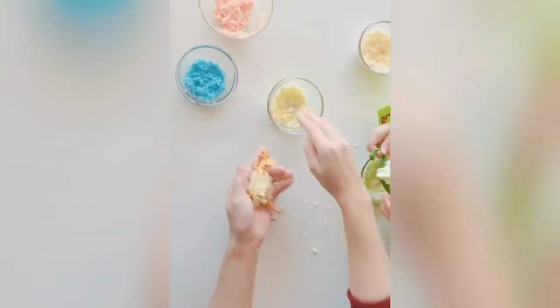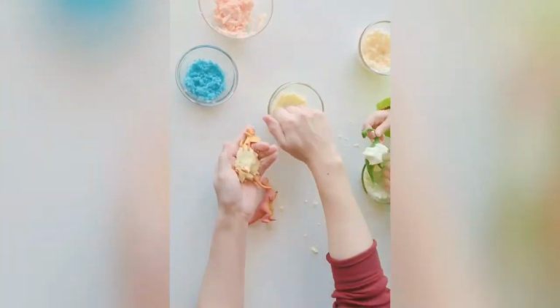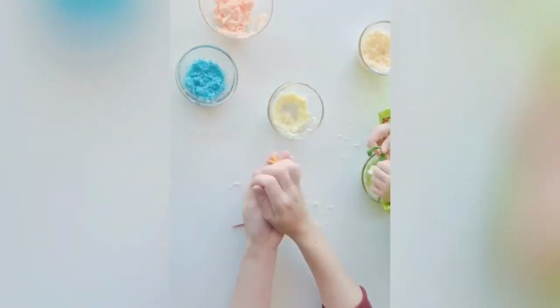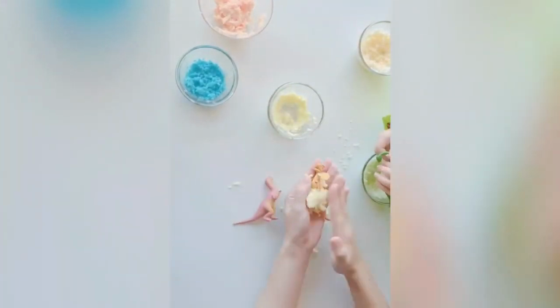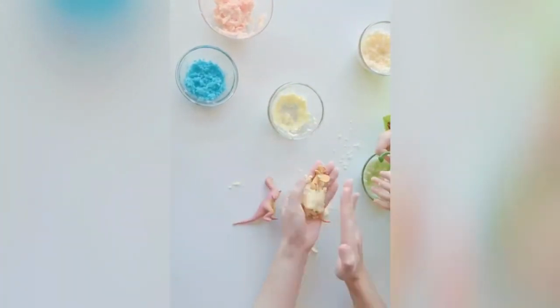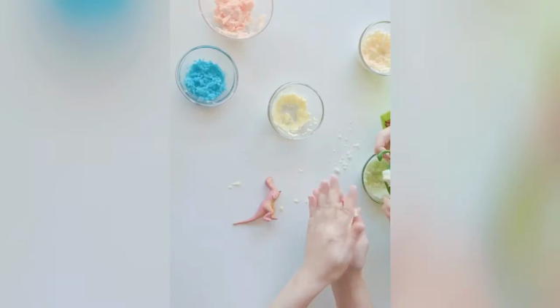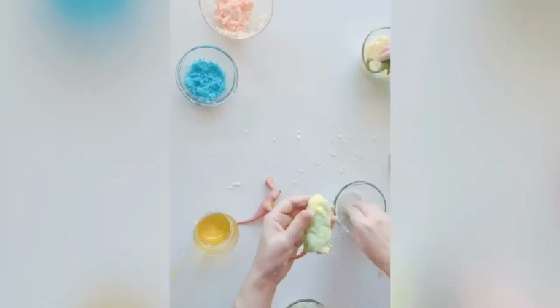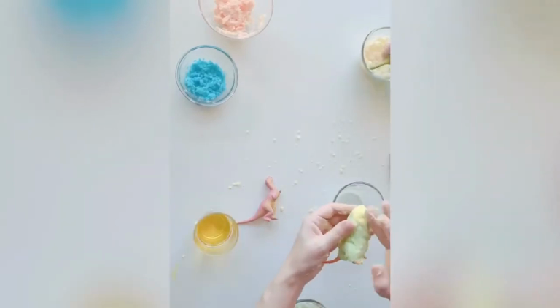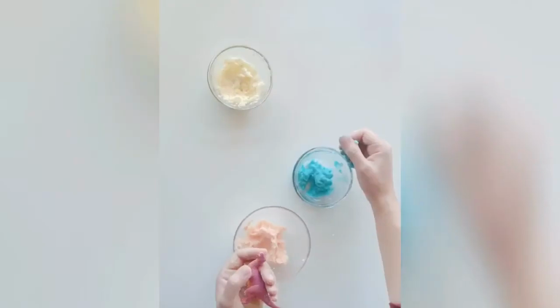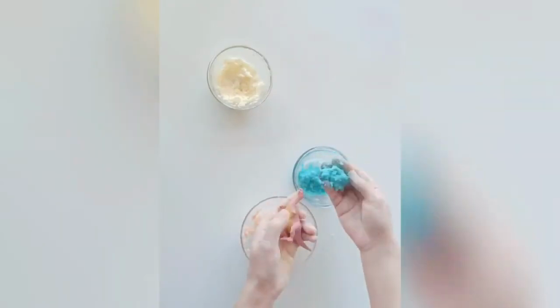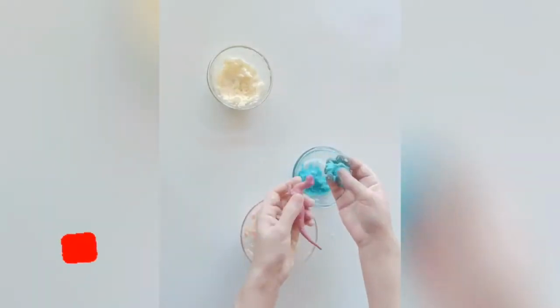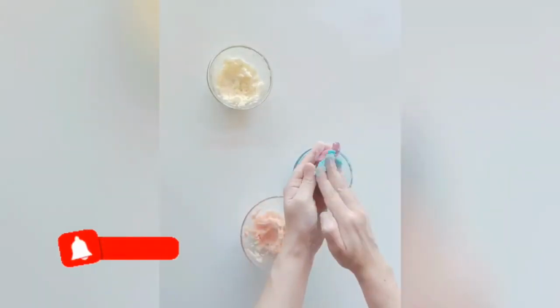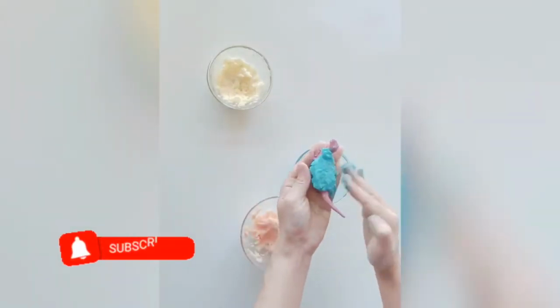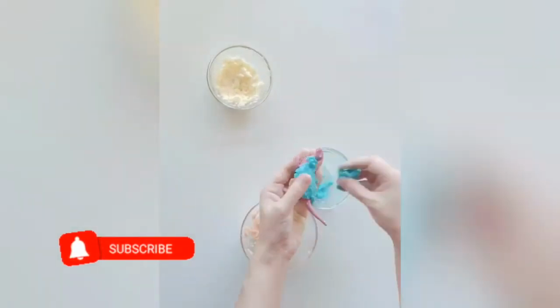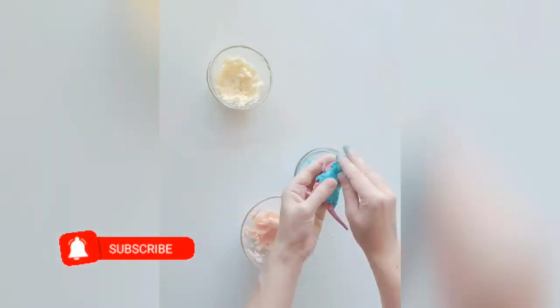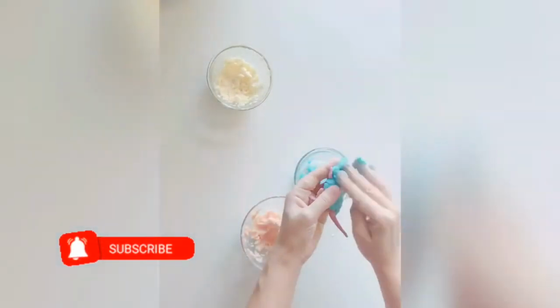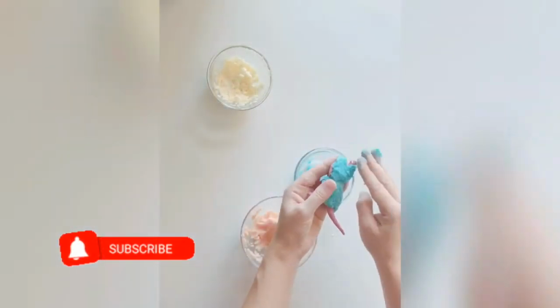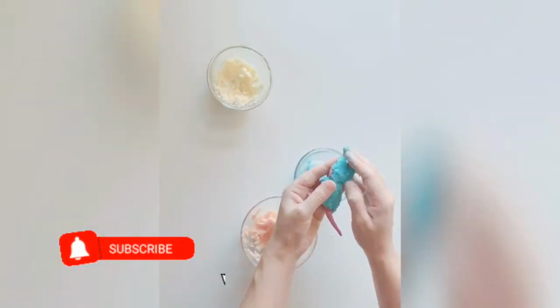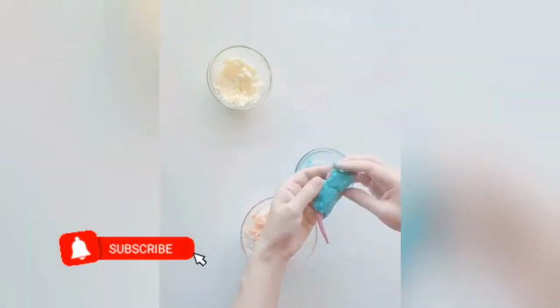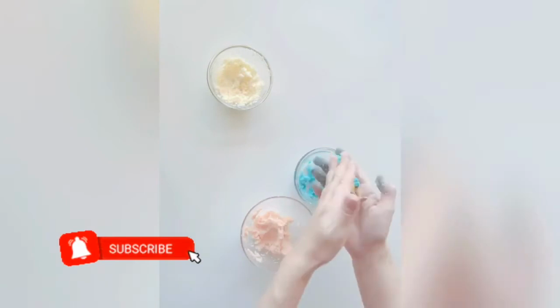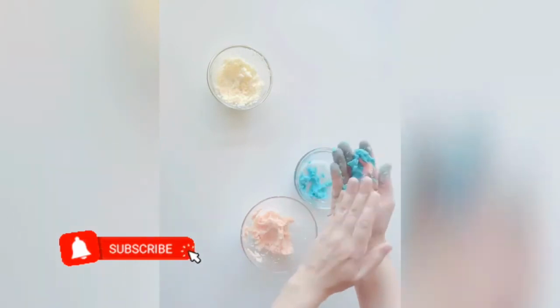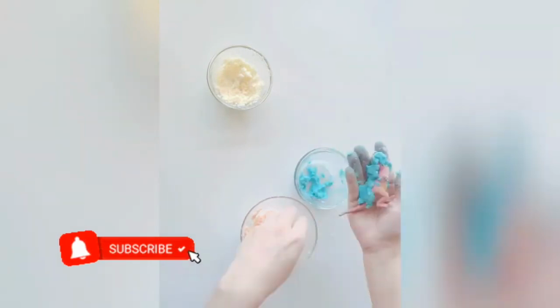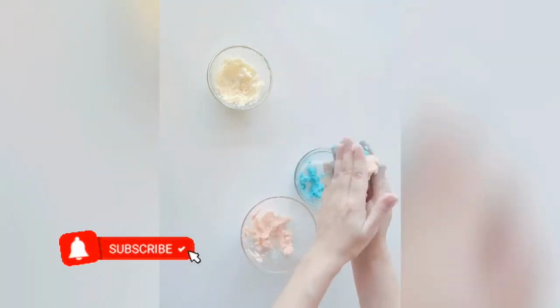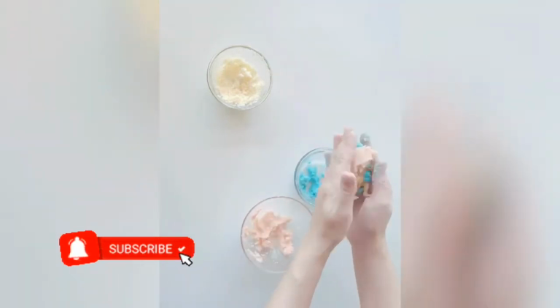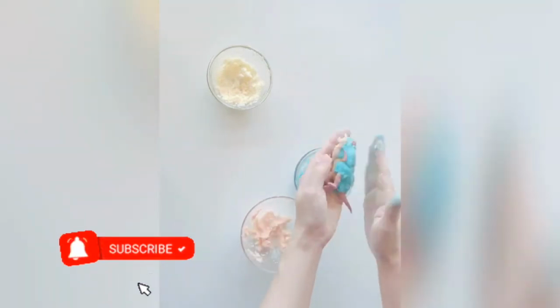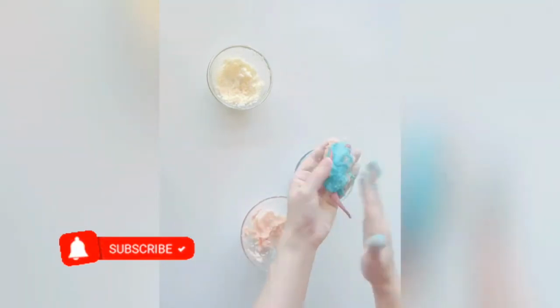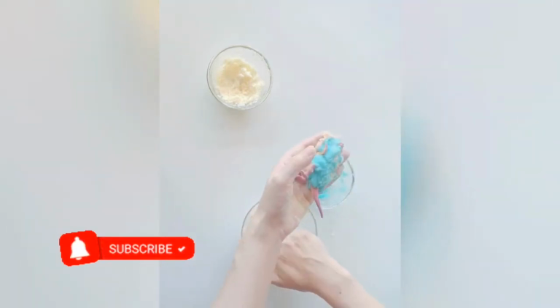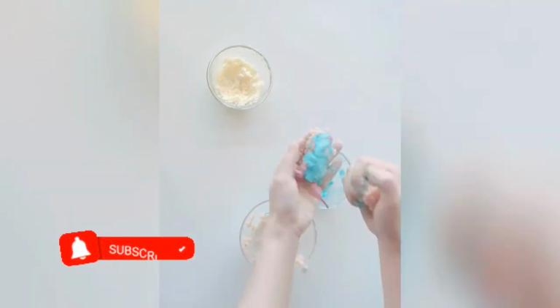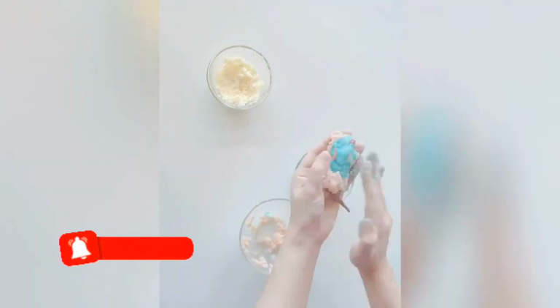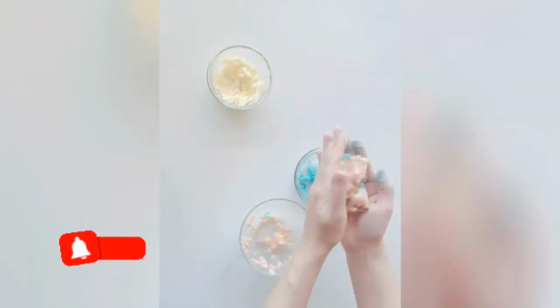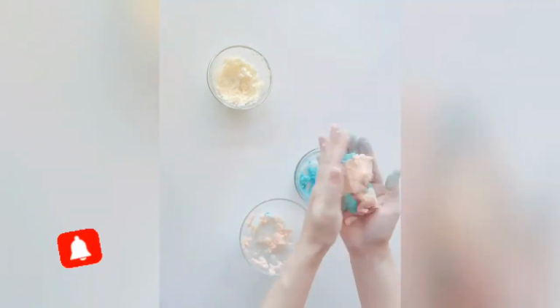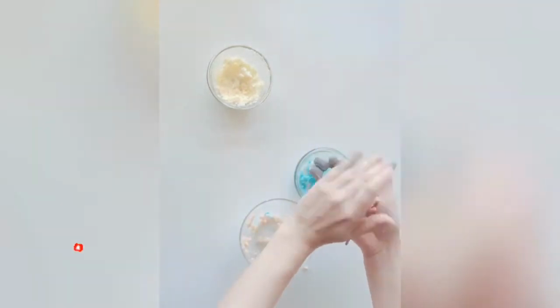Now let's start covering the dinosaur to create an egg. Use different colors. Try your best to mold it like an egg.